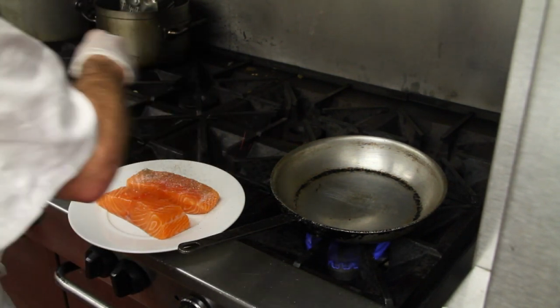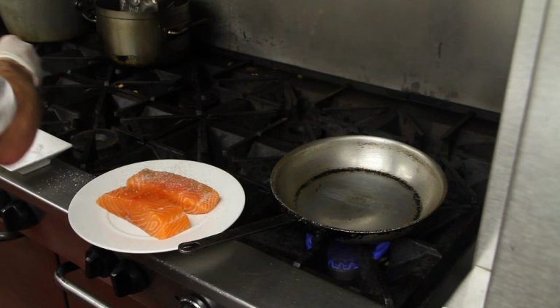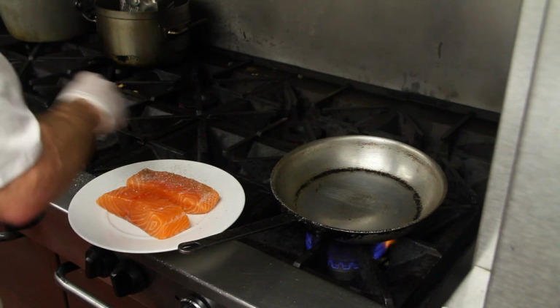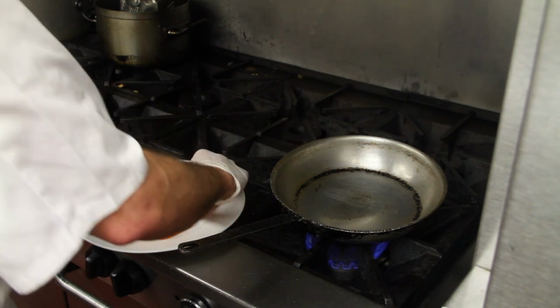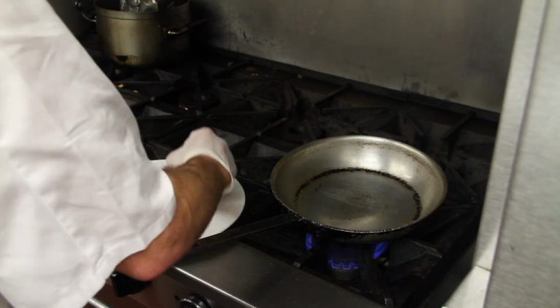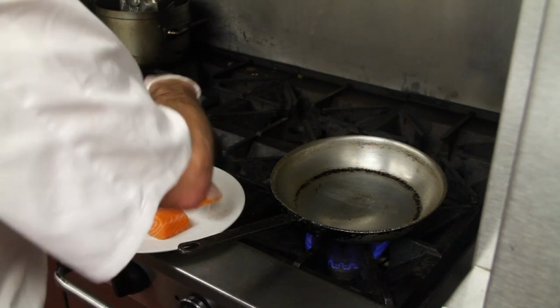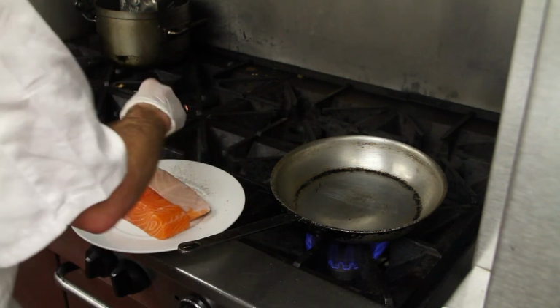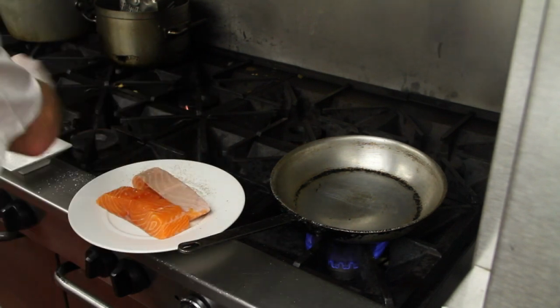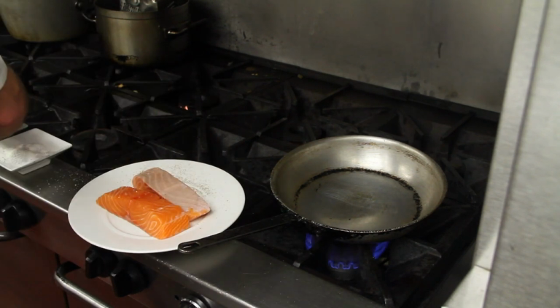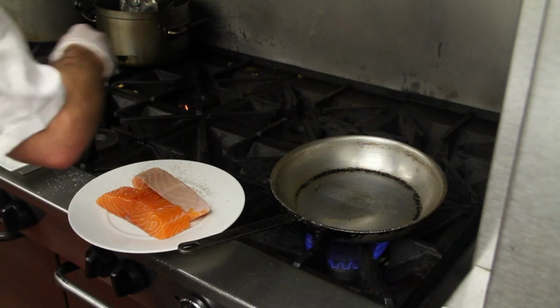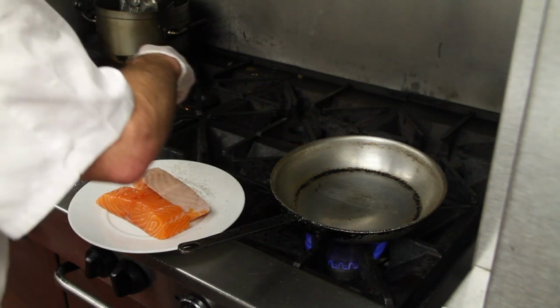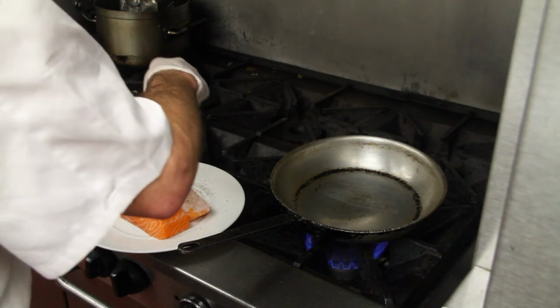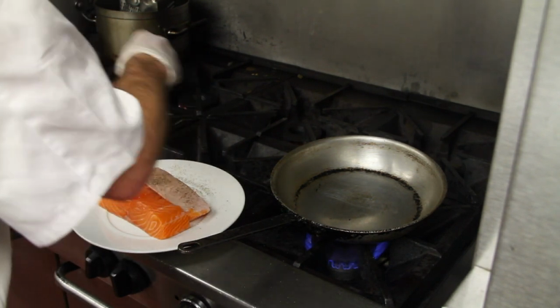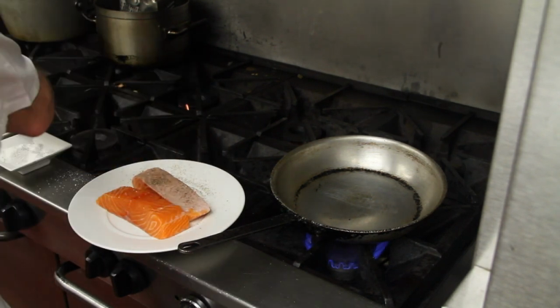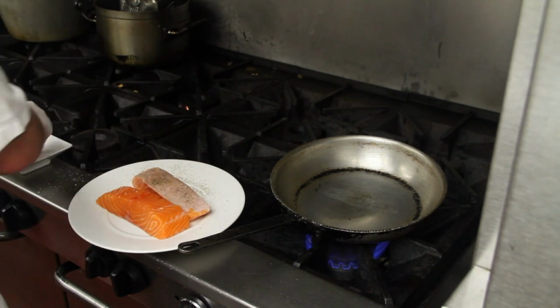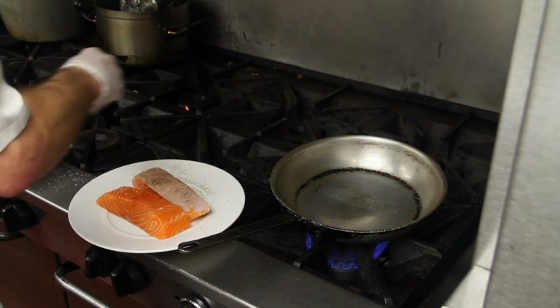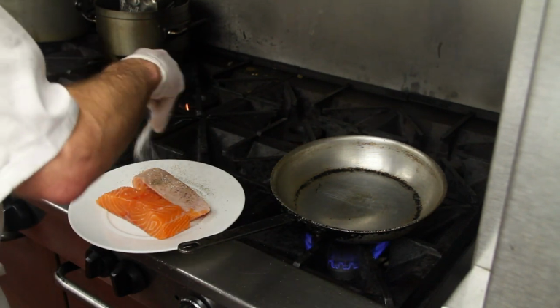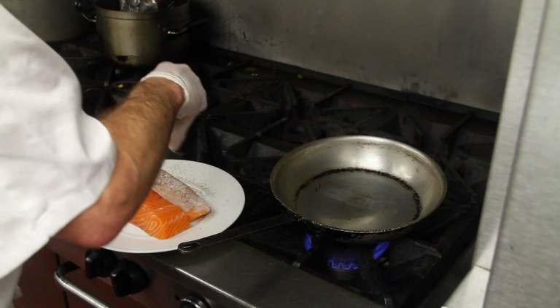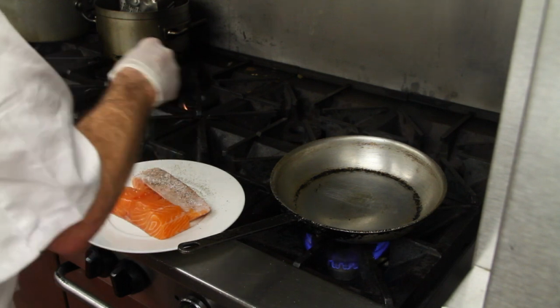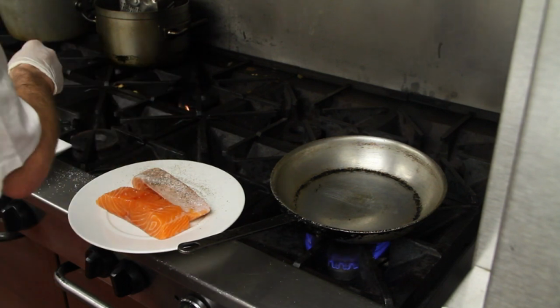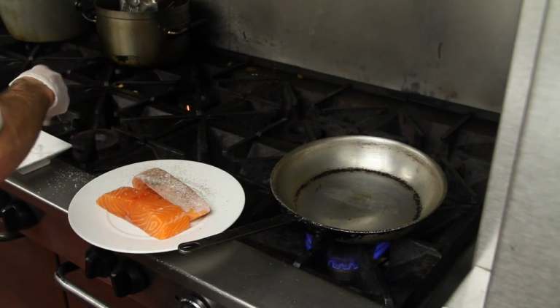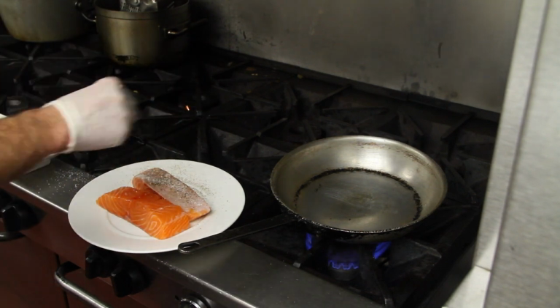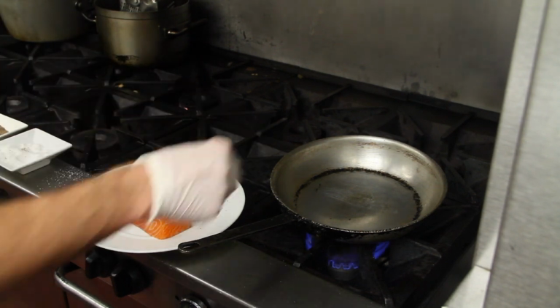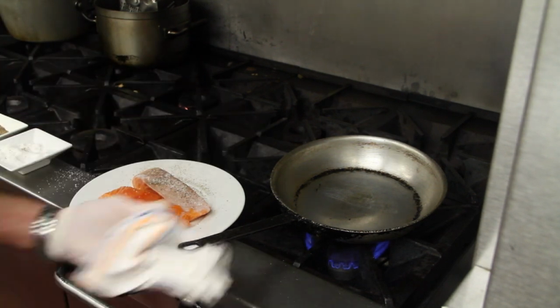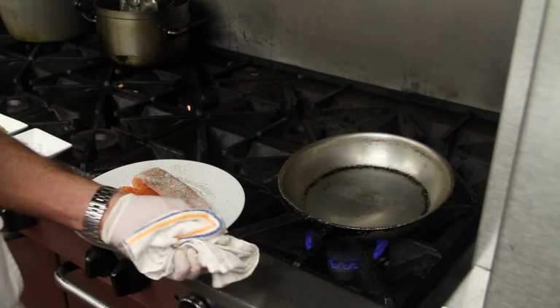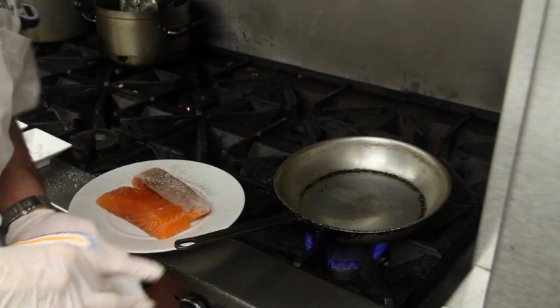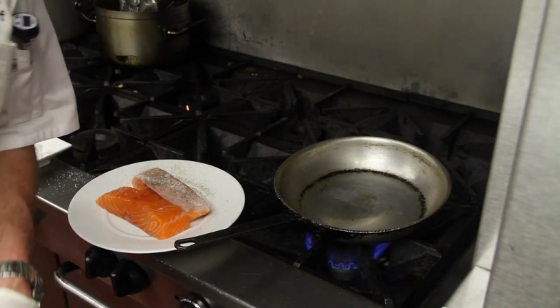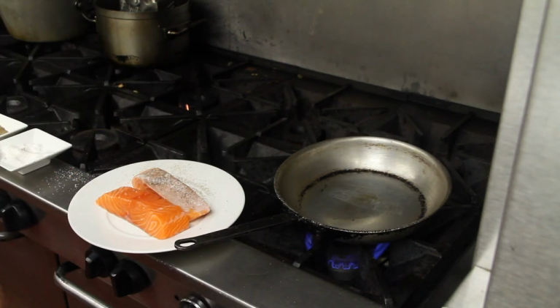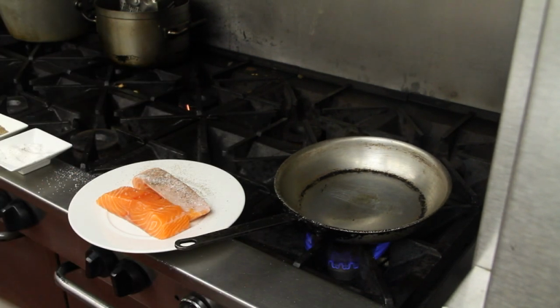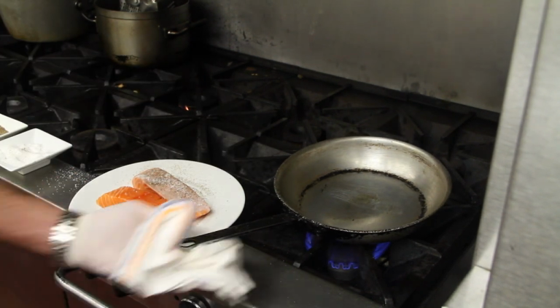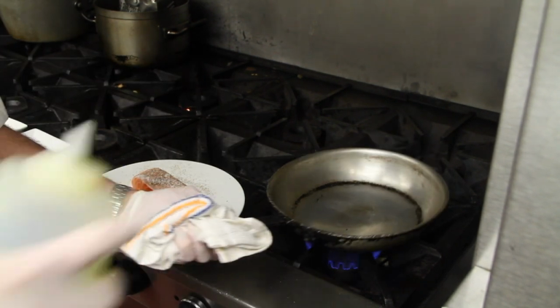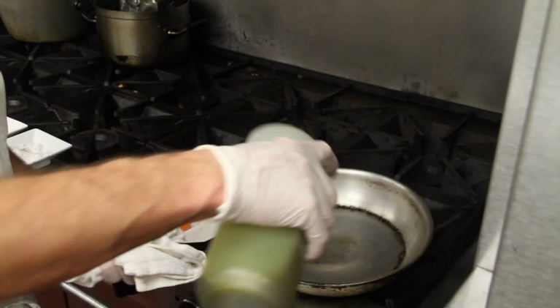I do both sides, which is very important. So a little bit of salt, a little bit of pepper. And you've got that hot pan — we're going to use a little bit of extra virgin olive oil.